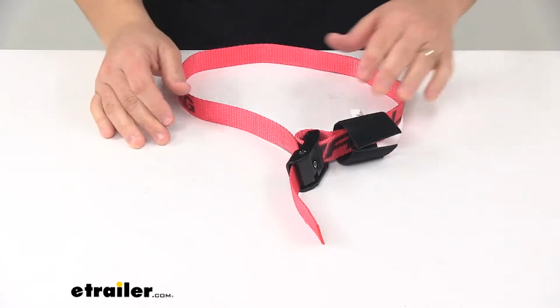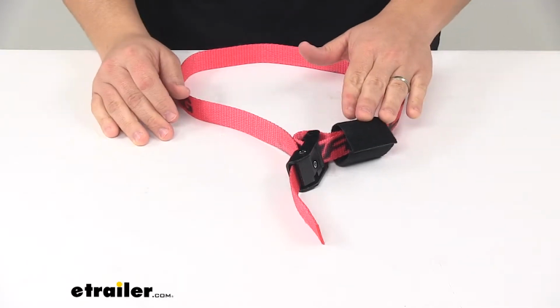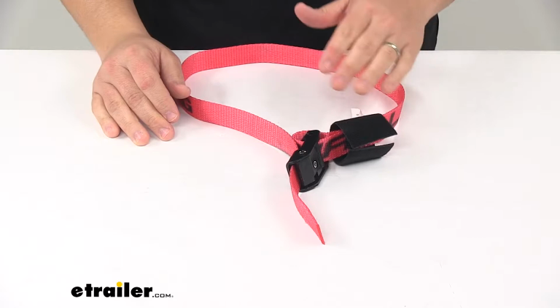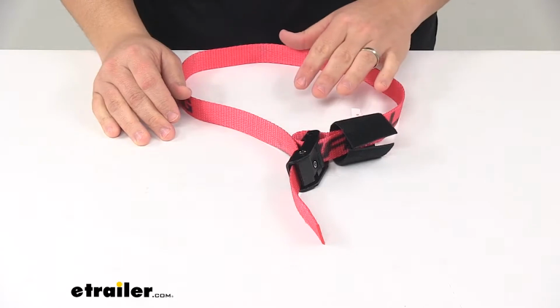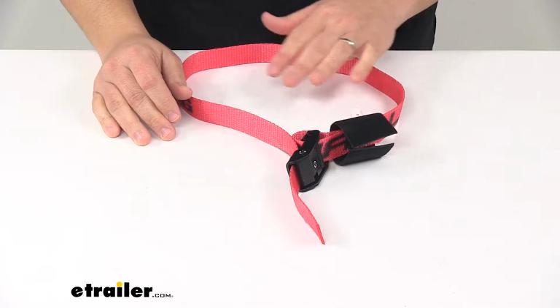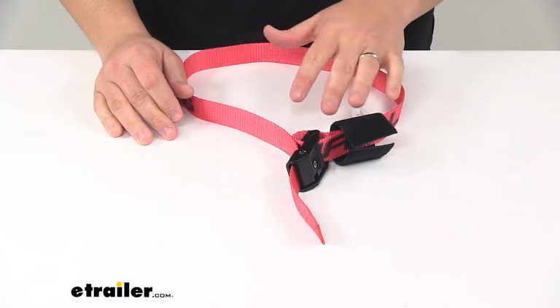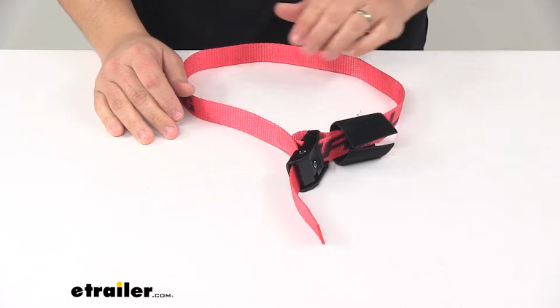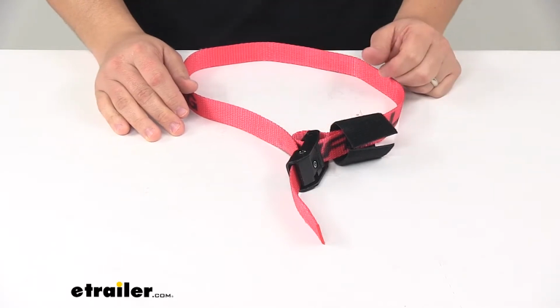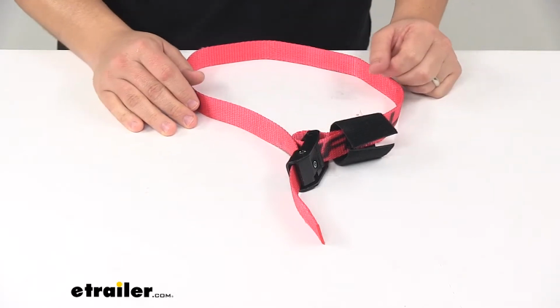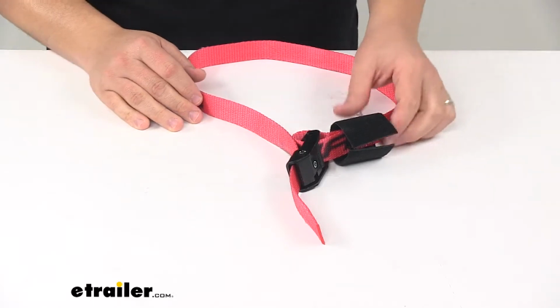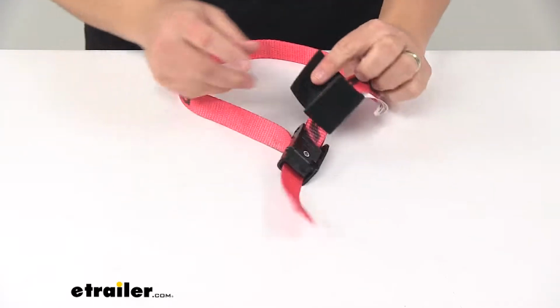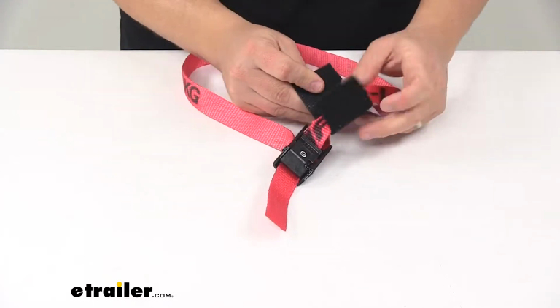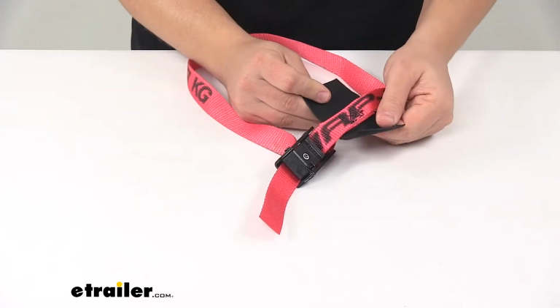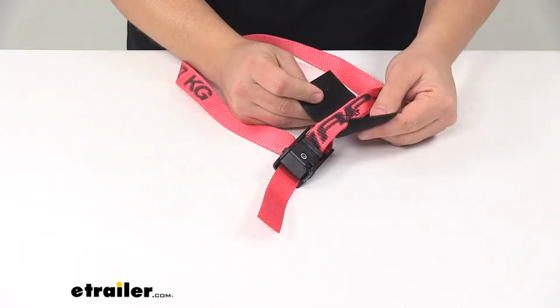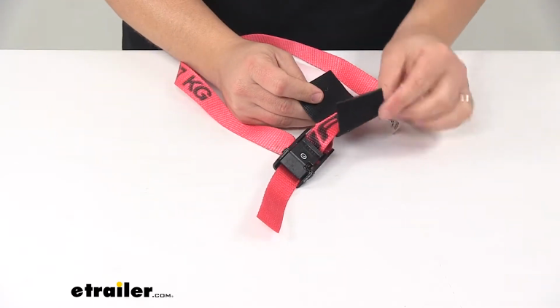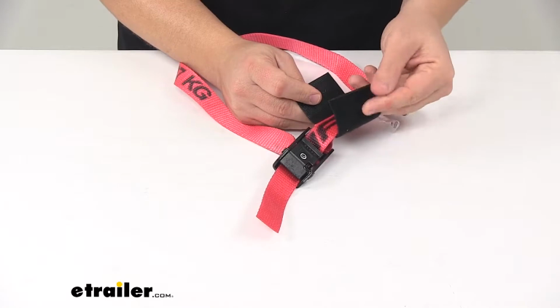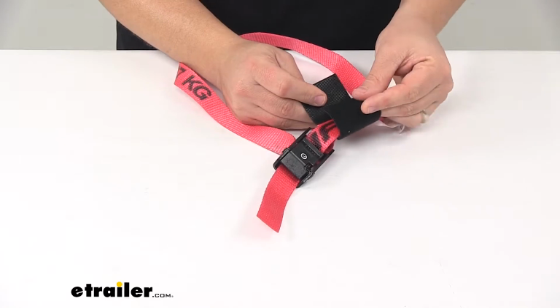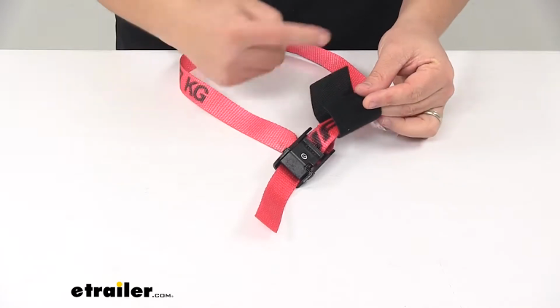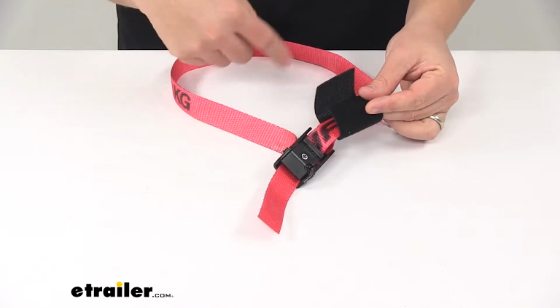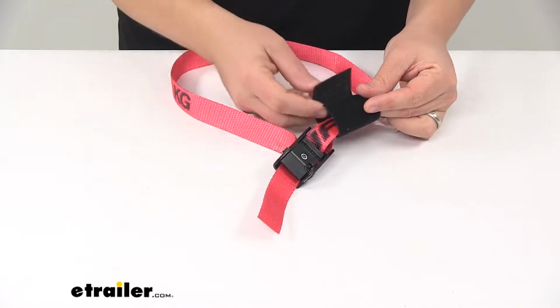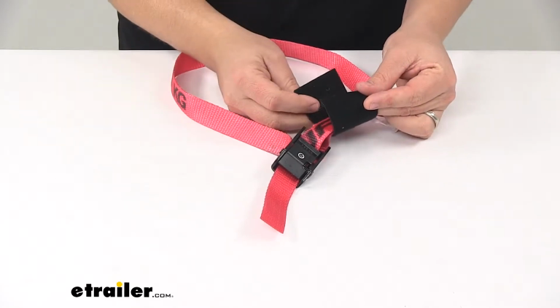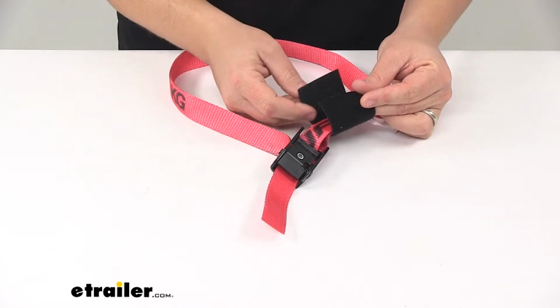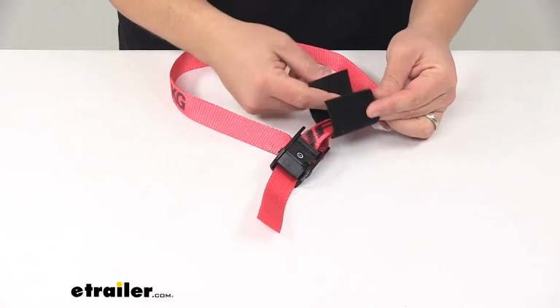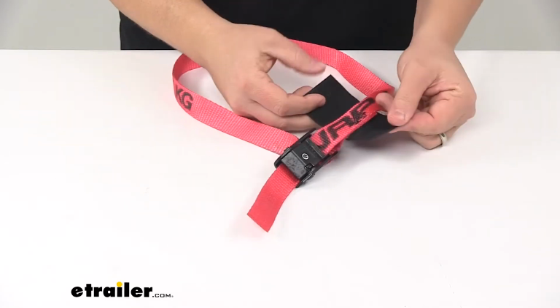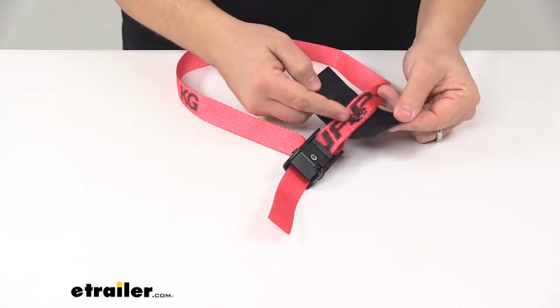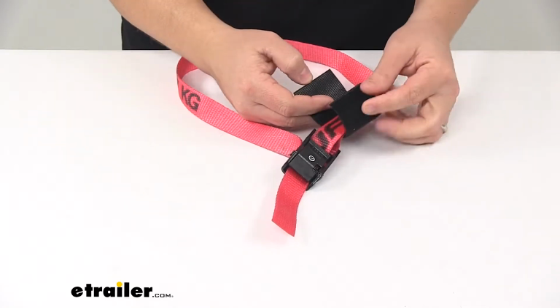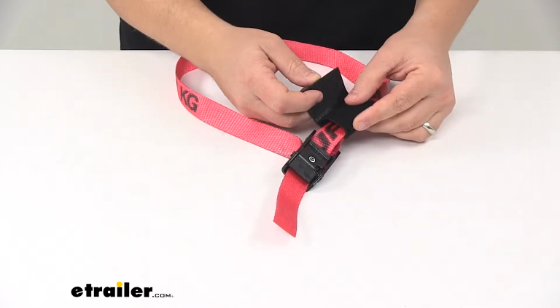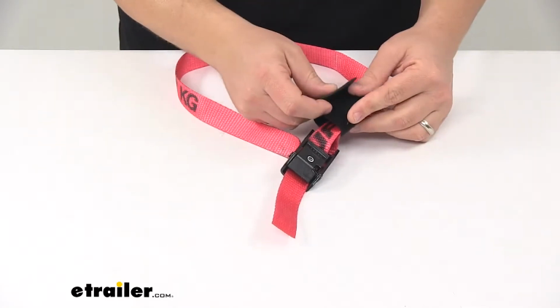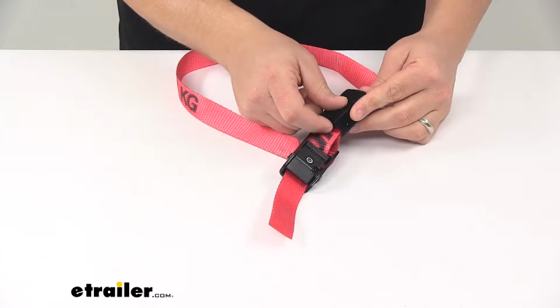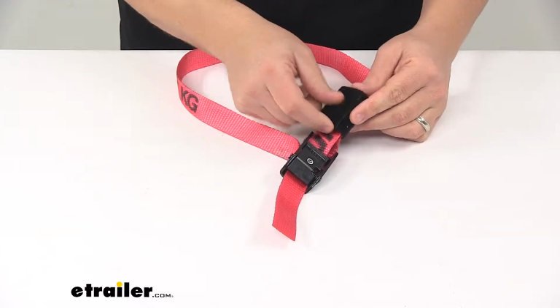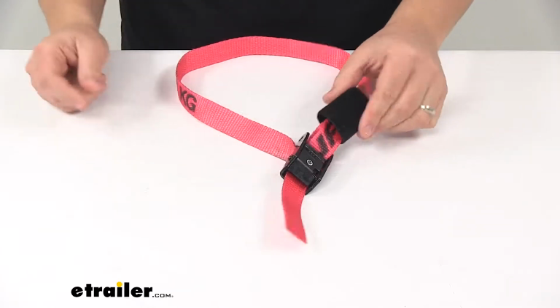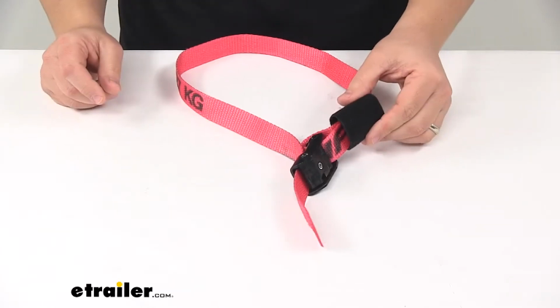It's also great for storing the entire strap when it's not in use — that's this right here. You can just roll up your excess strap, place it in the keeper here, and then bring it over and it secures together.